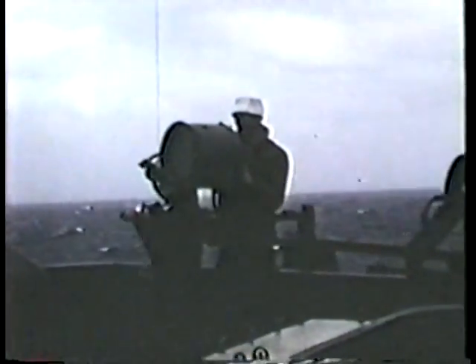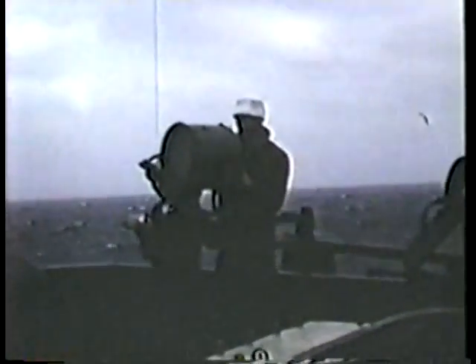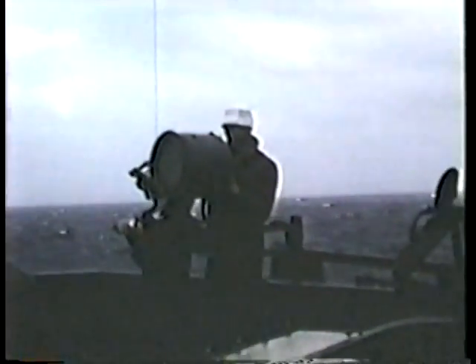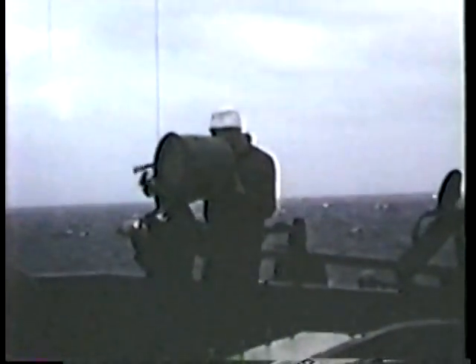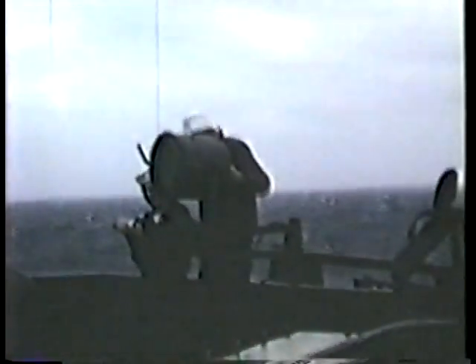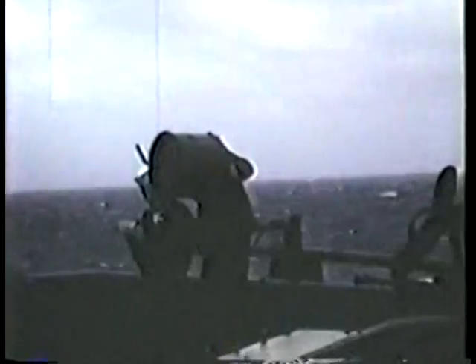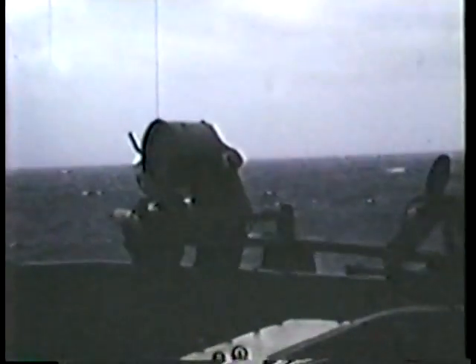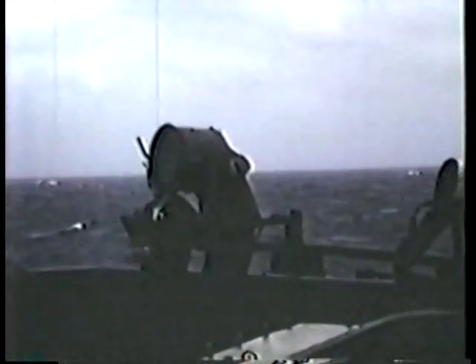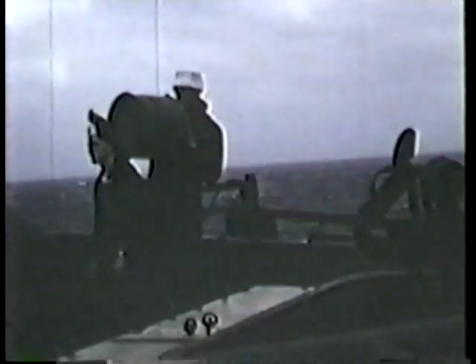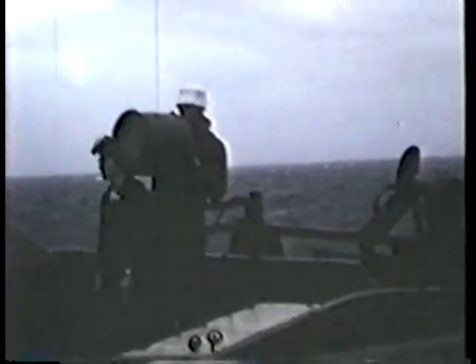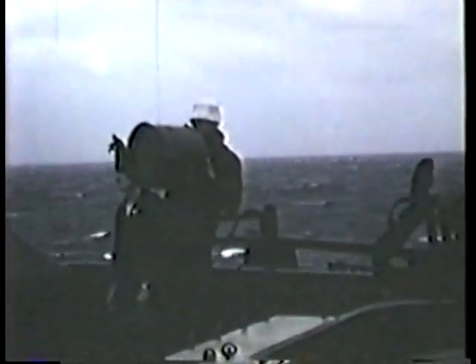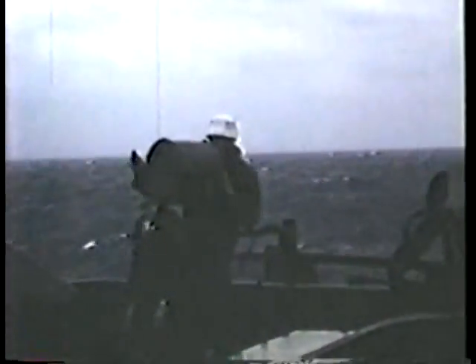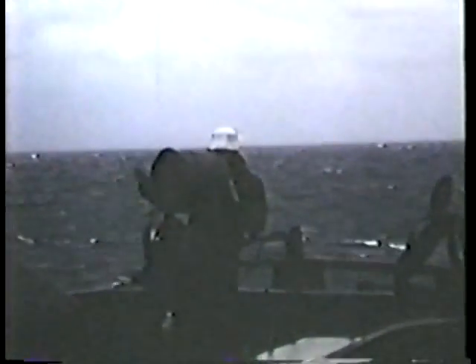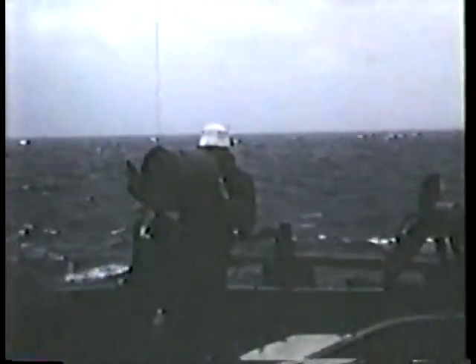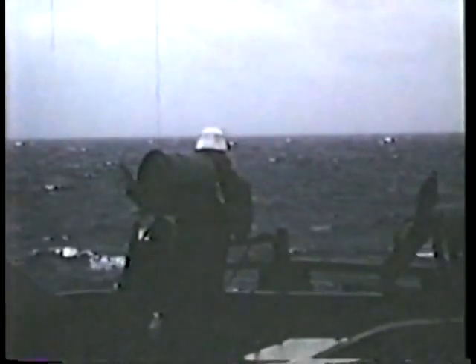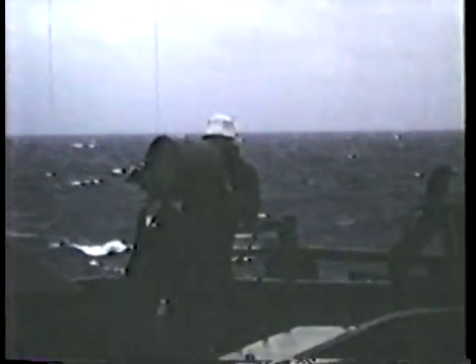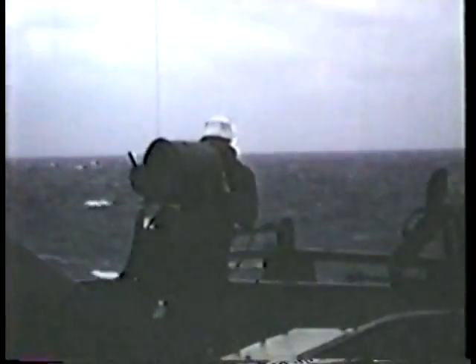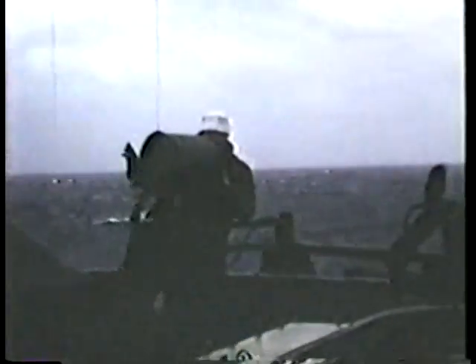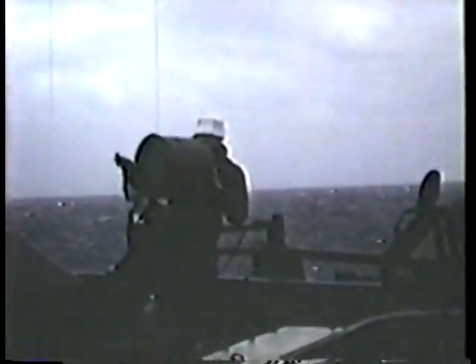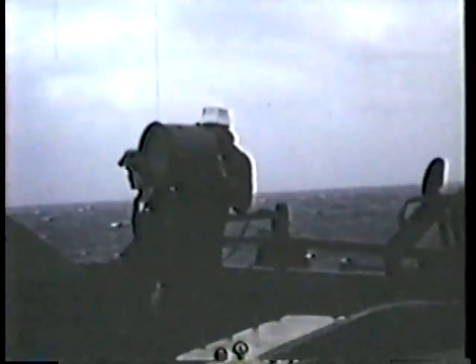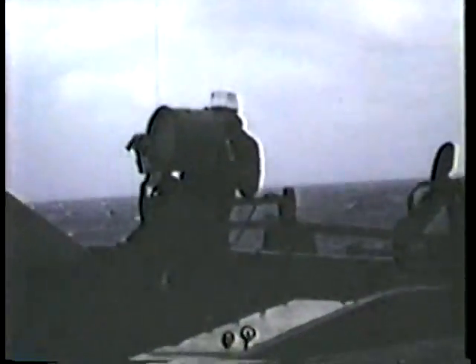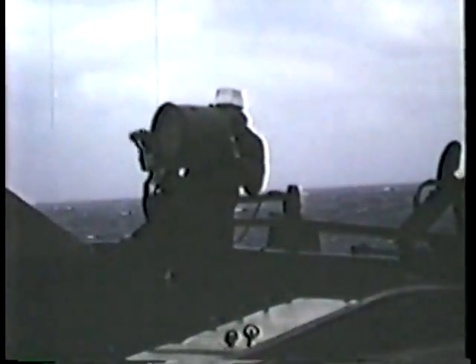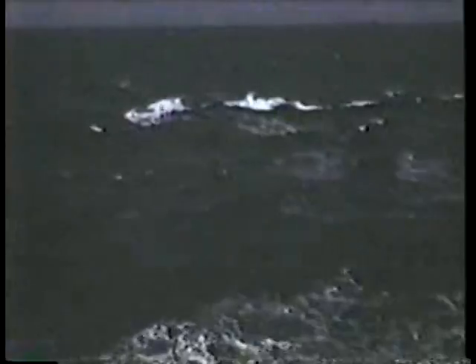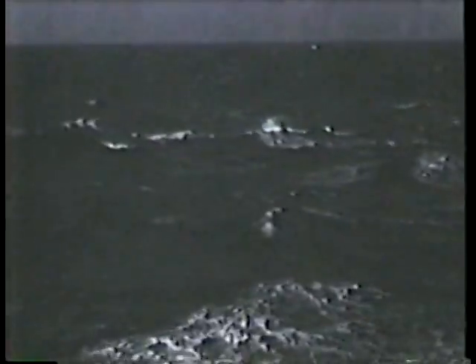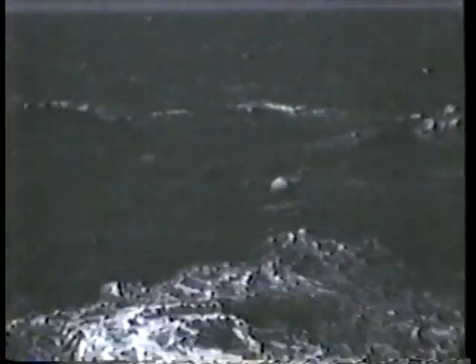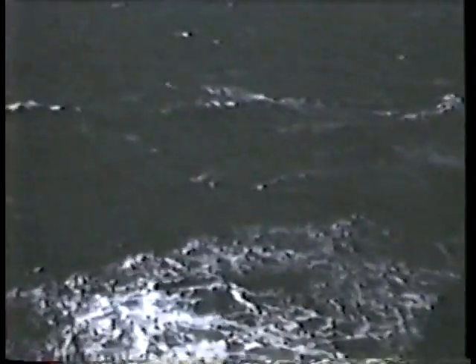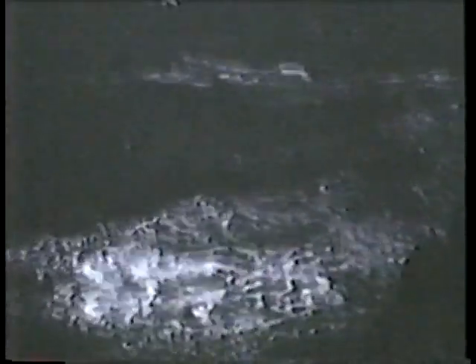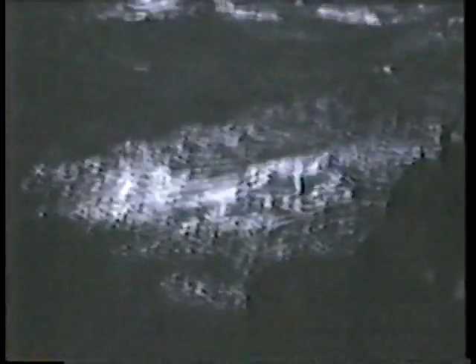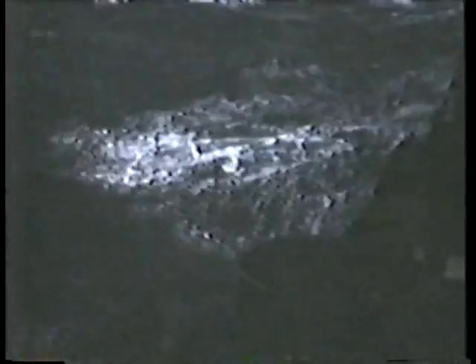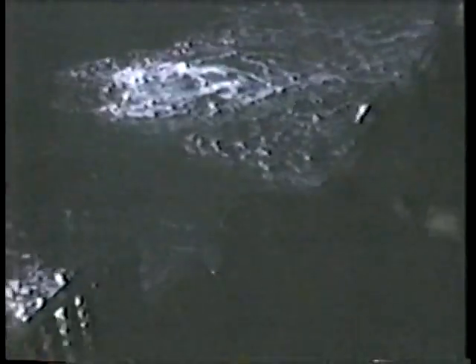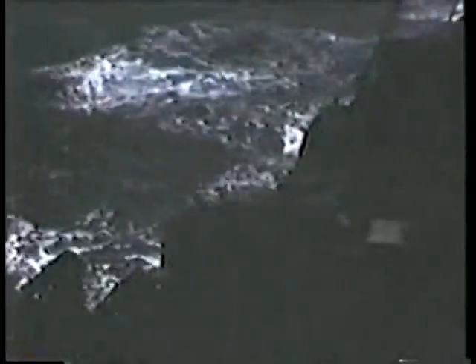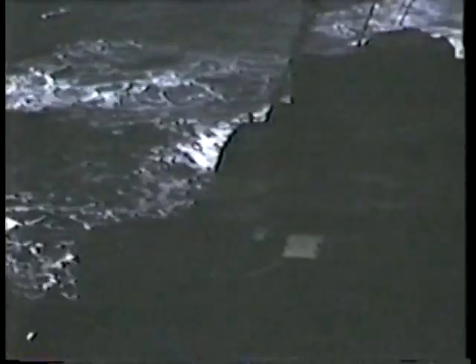There's the good old-fashioned system of signaling between ships in those days, with Morse code flashing. There's a shot down to some of the landing craft, athwart ships.